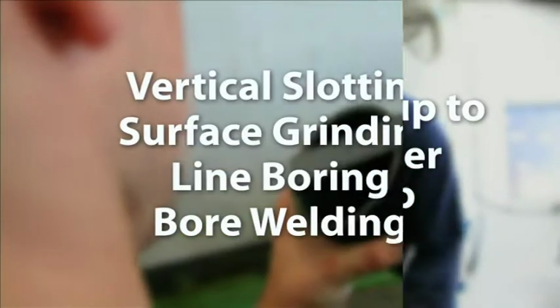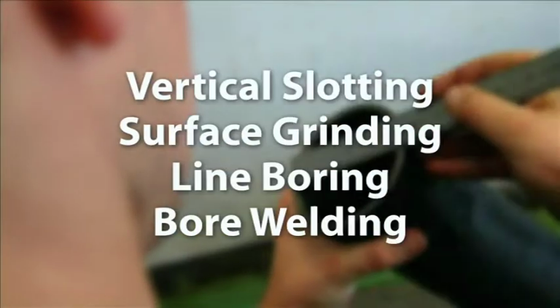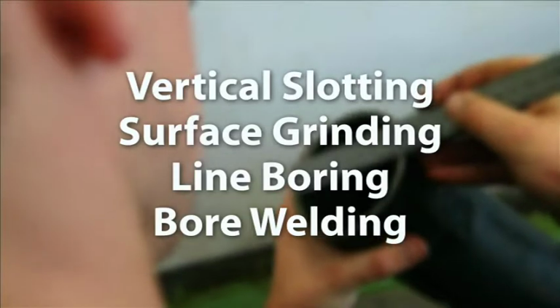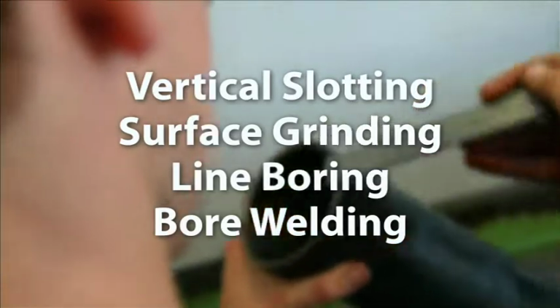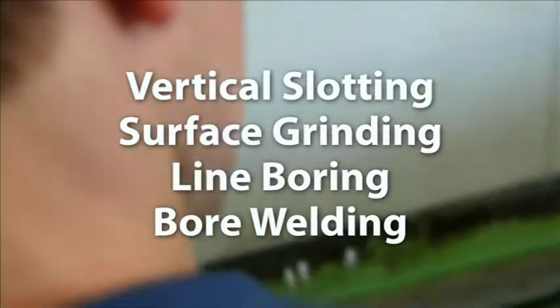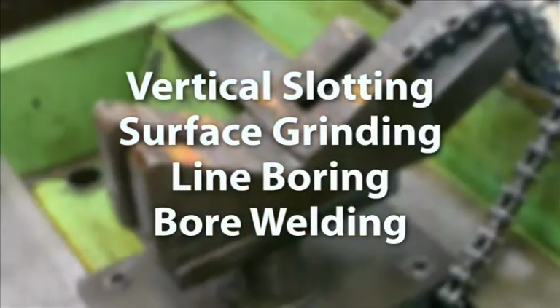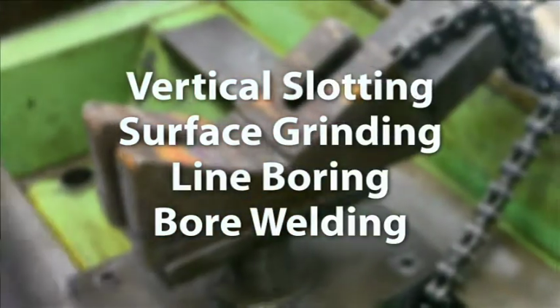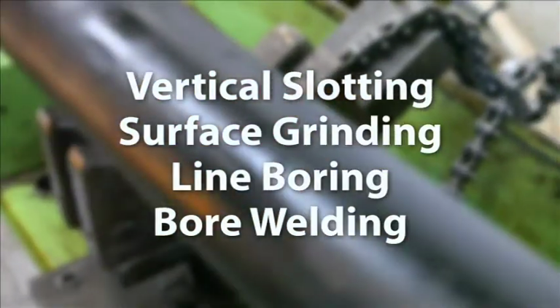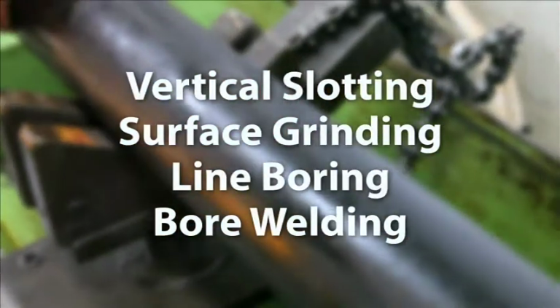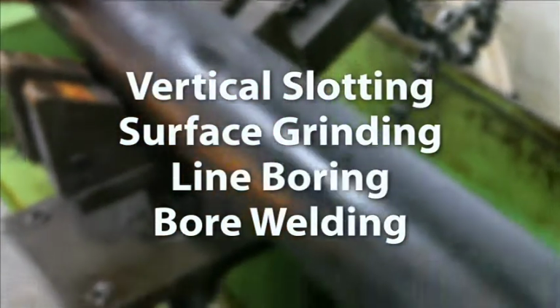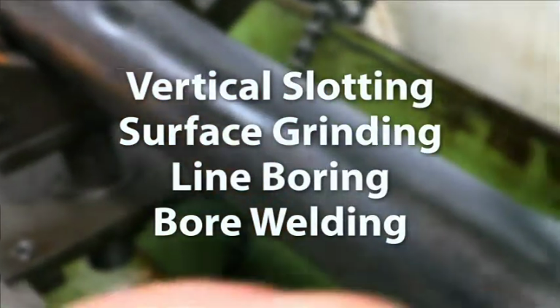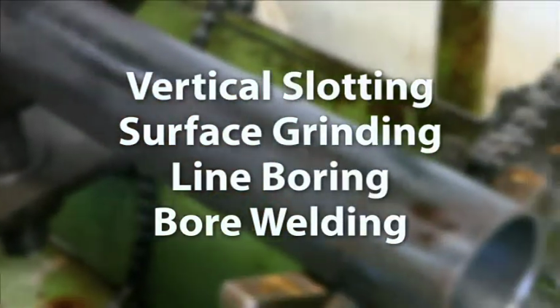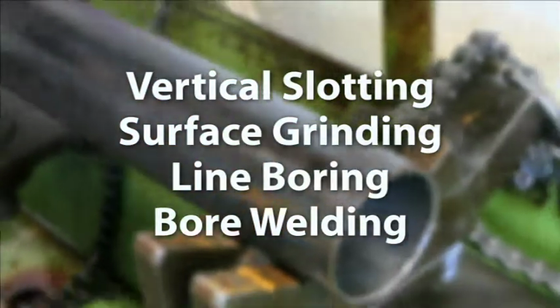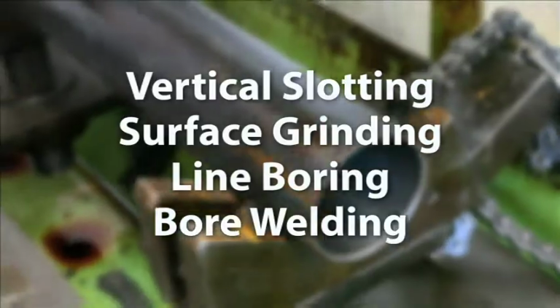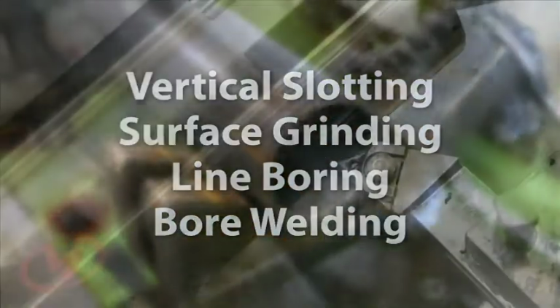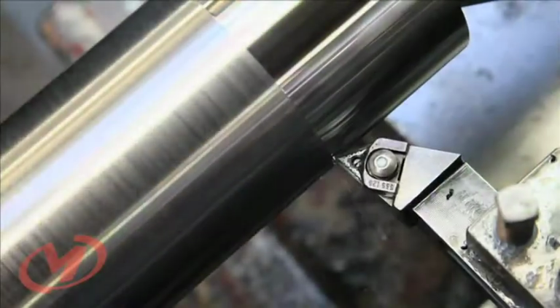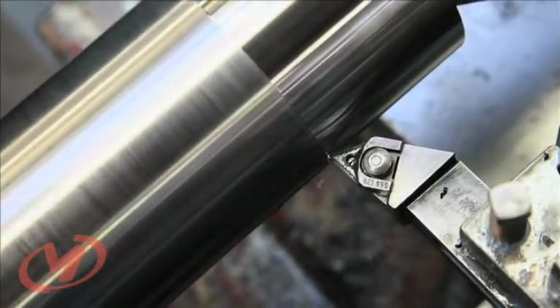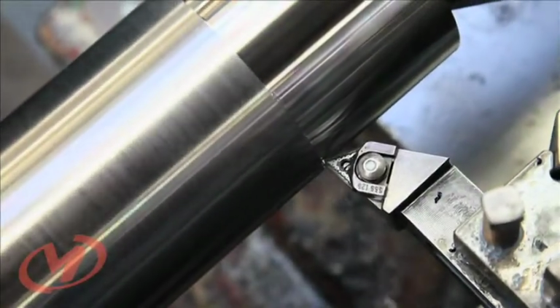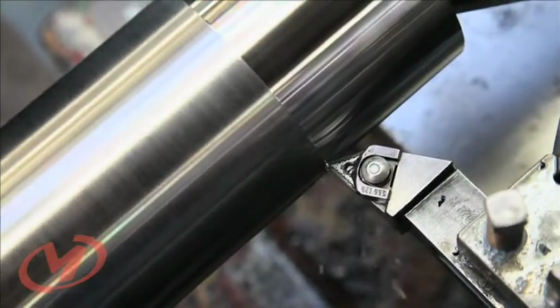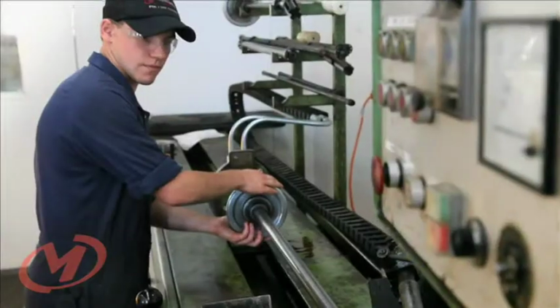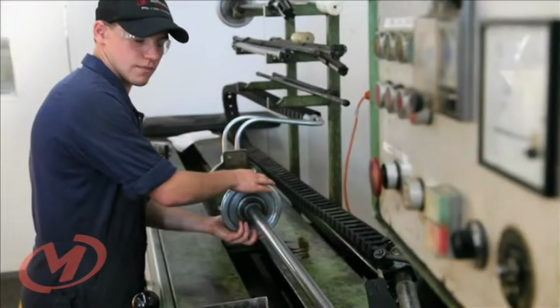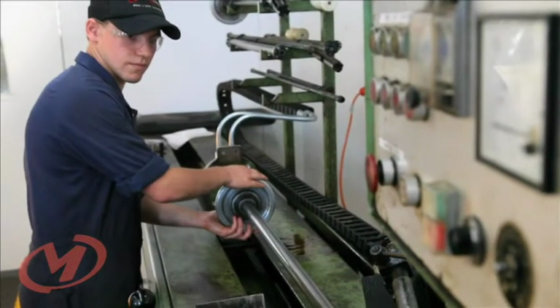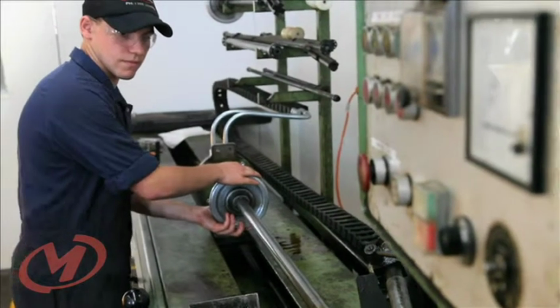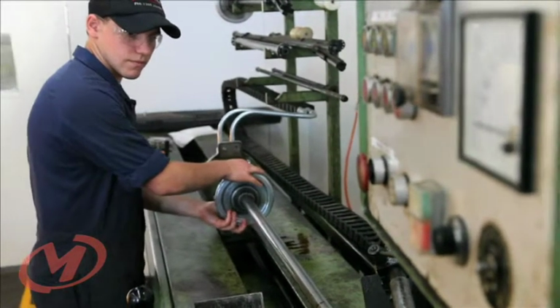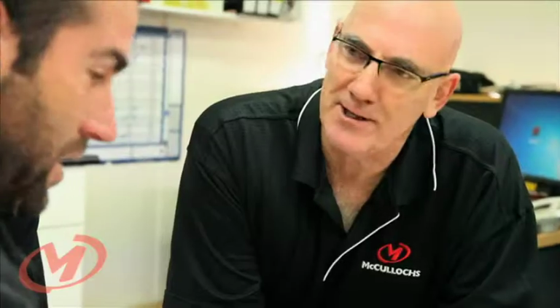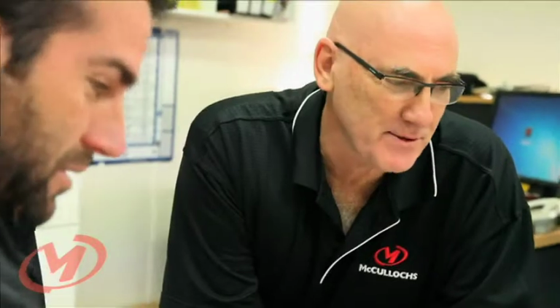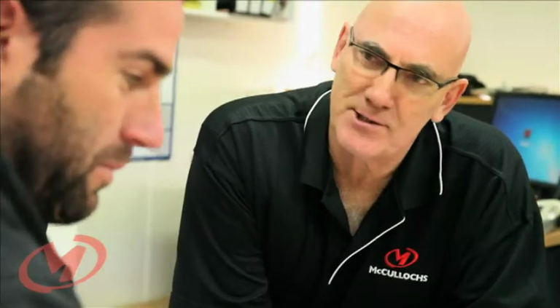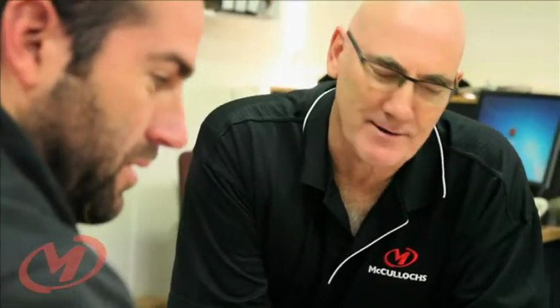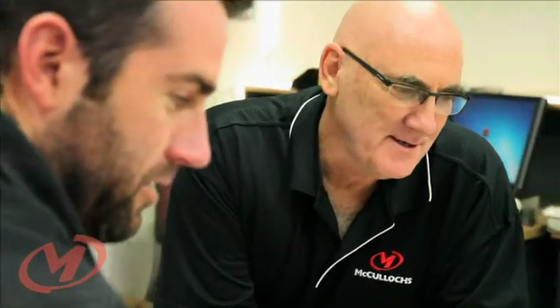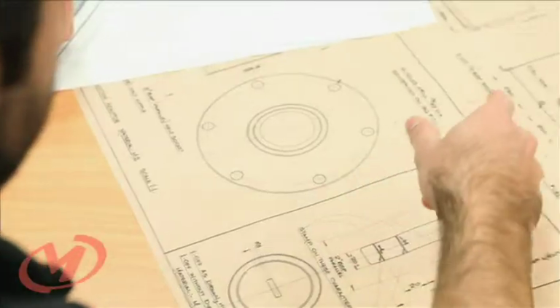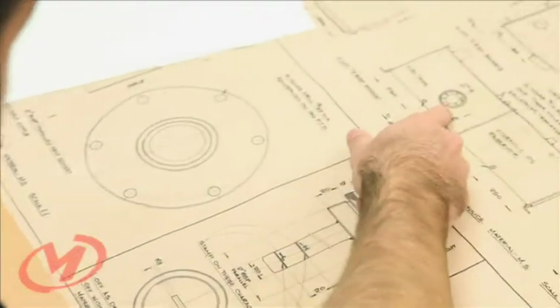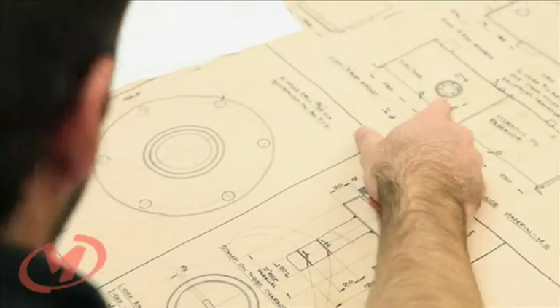Vertical slotting, surface grinding, line boring, bore welding. Comprehensive machining facilities with specialist operators working to precise design equals quality outcomes.